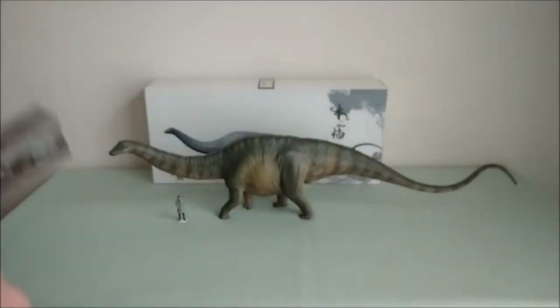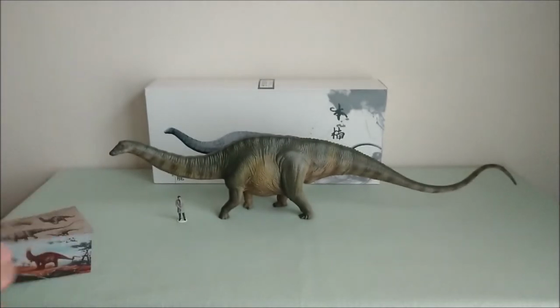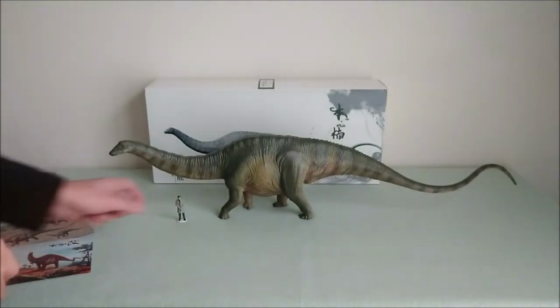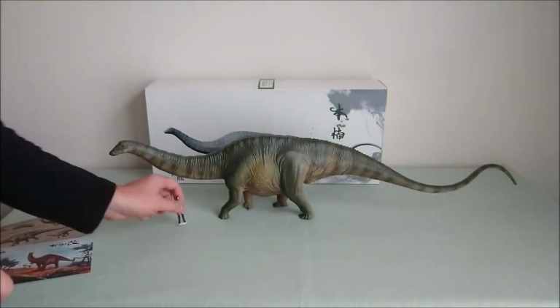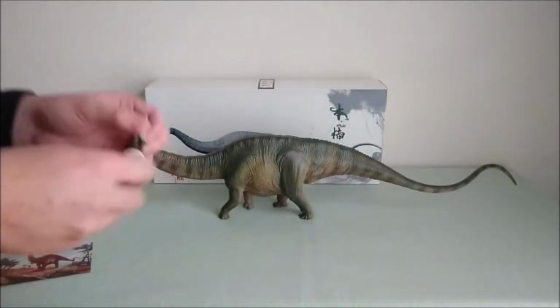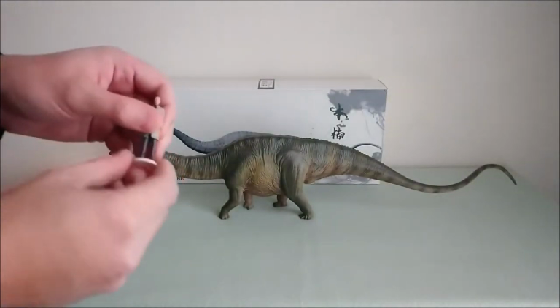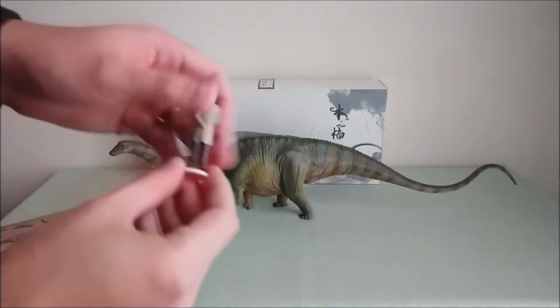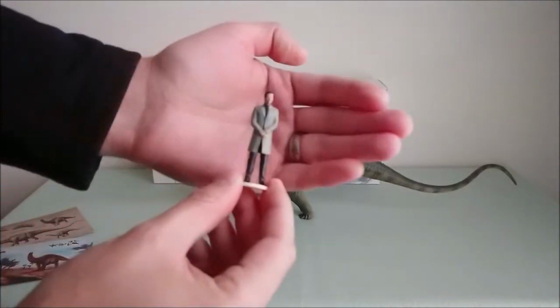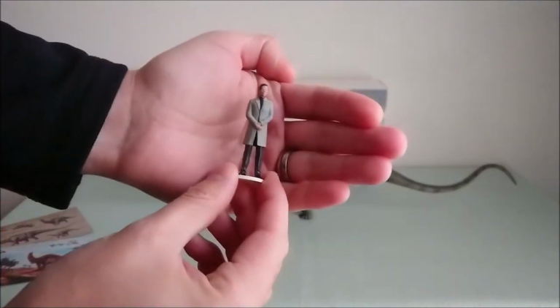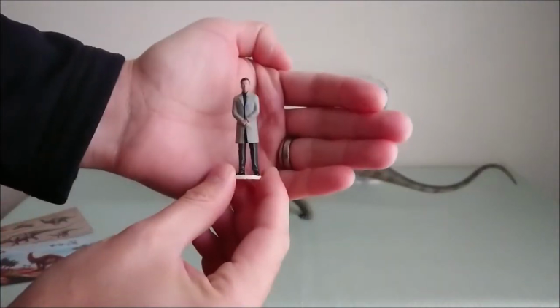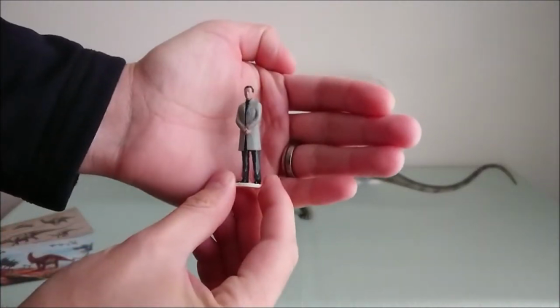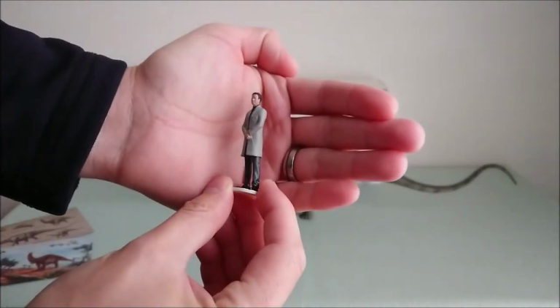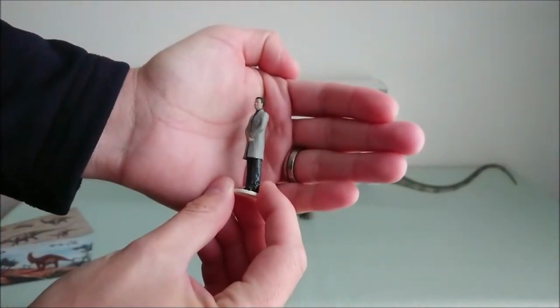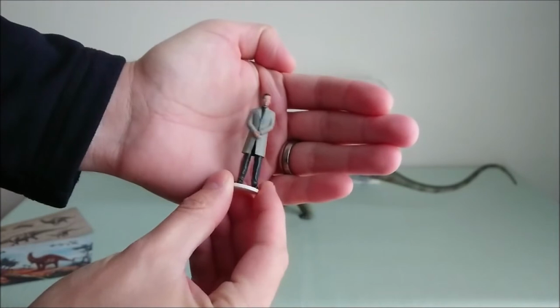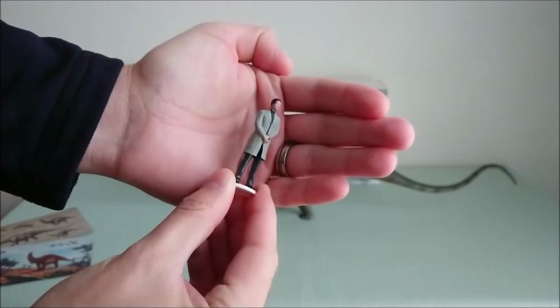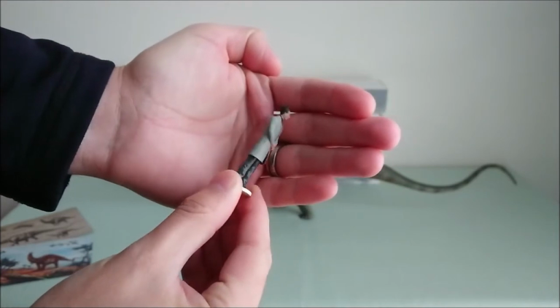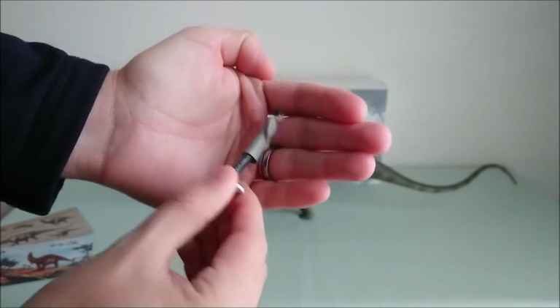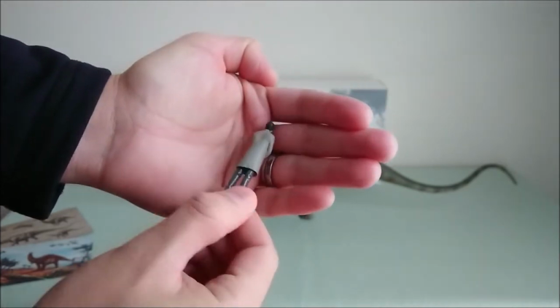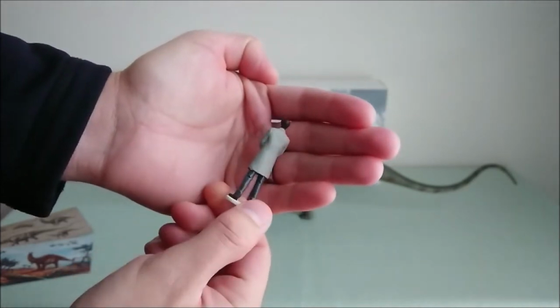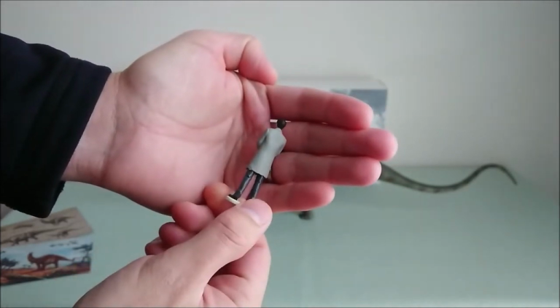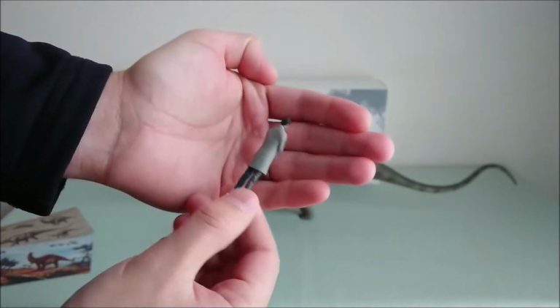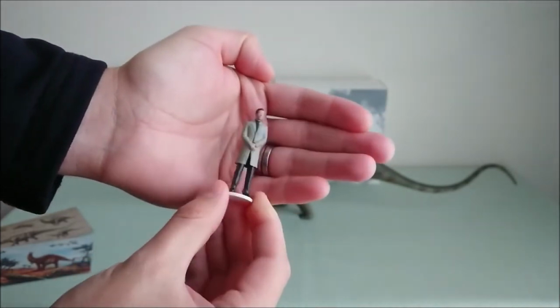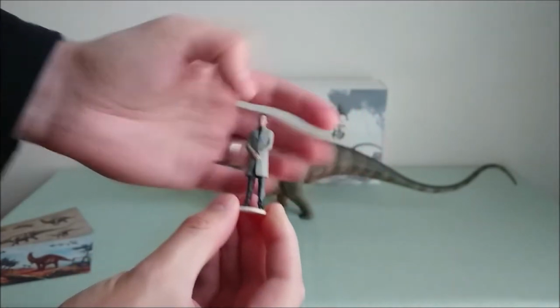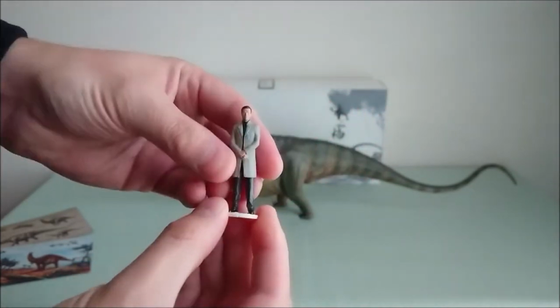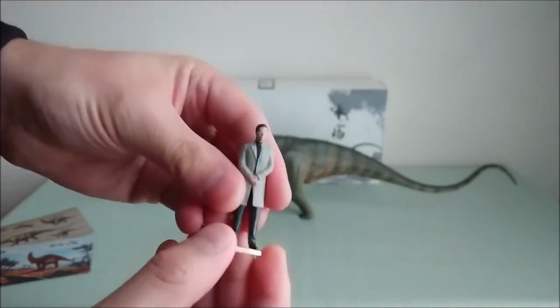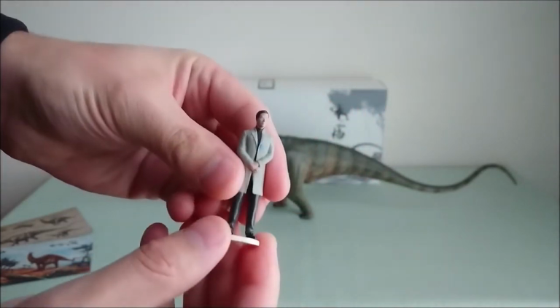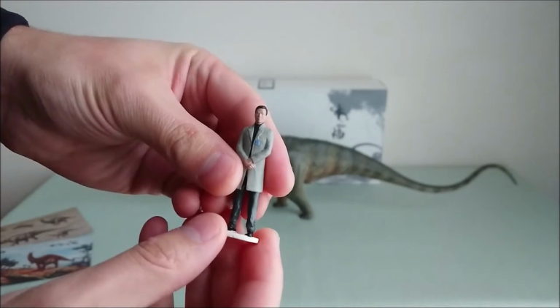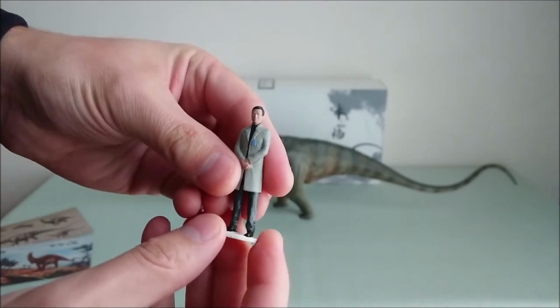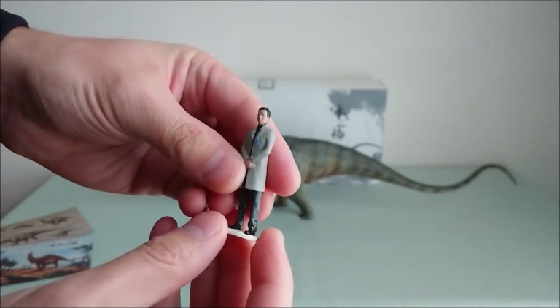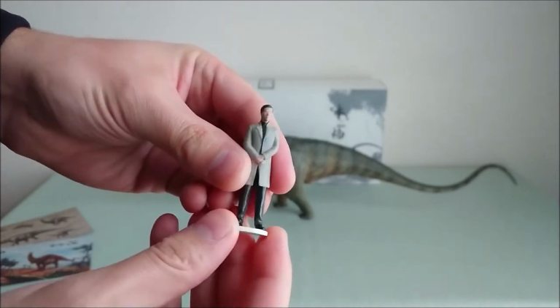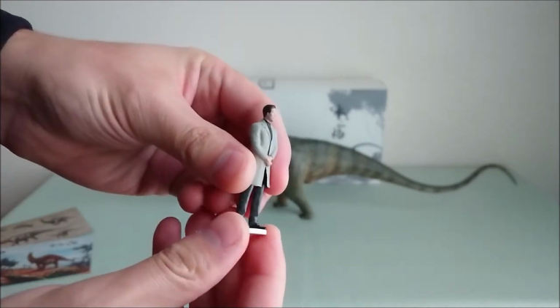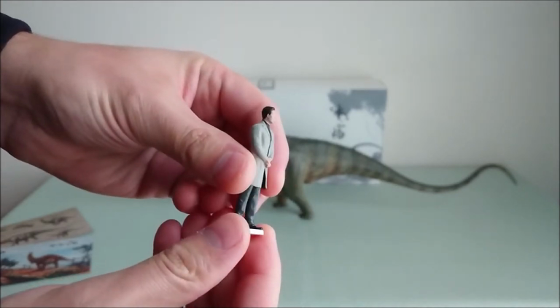As you know, you always have a small character as well. I just painted it. So here you have Henry Wu from Jurassic World 2015 — a really cool little figure, as you can see.